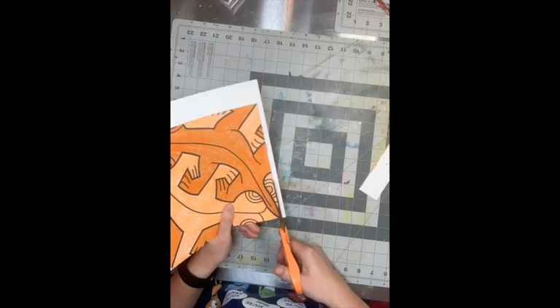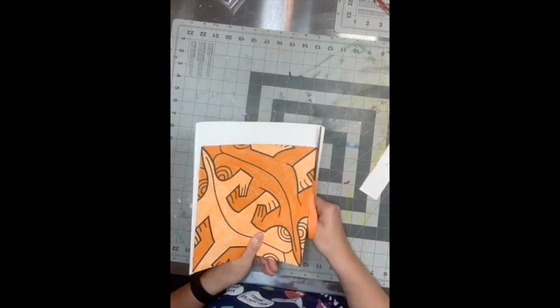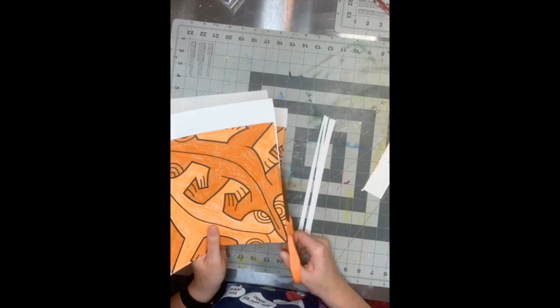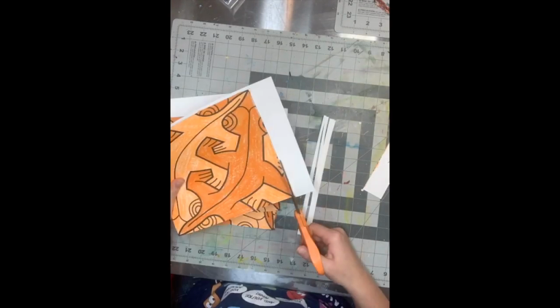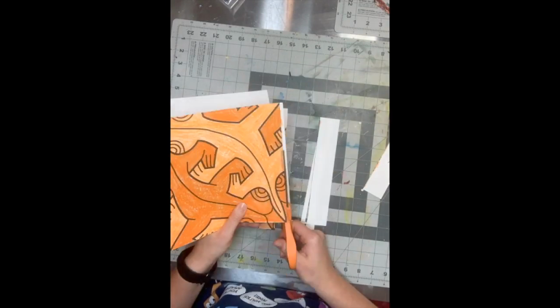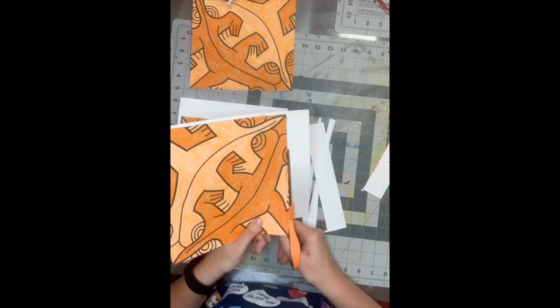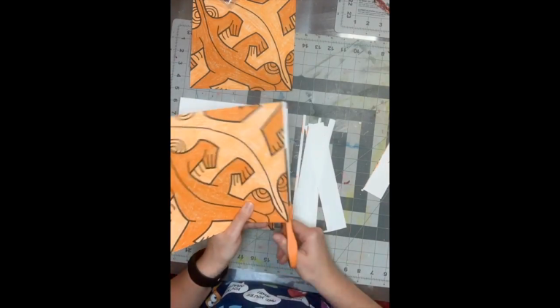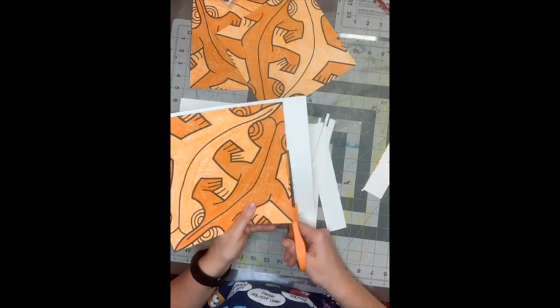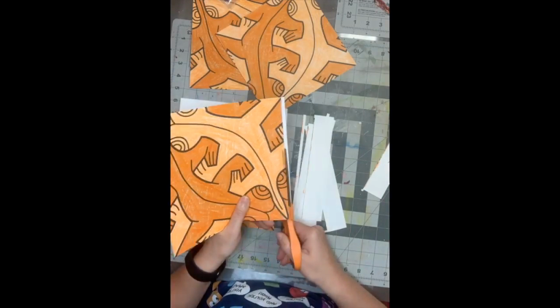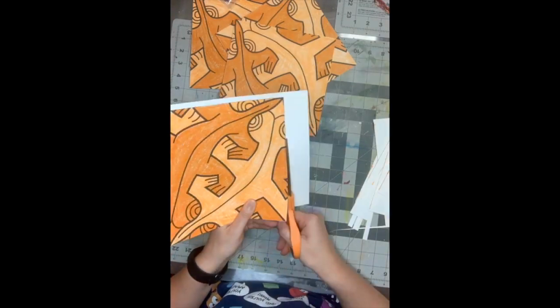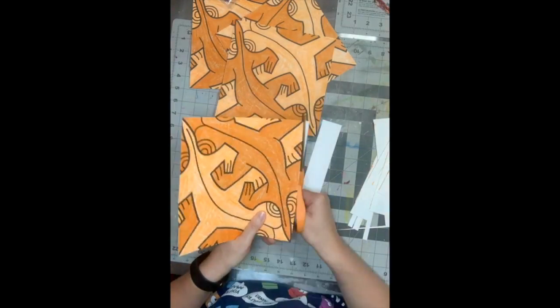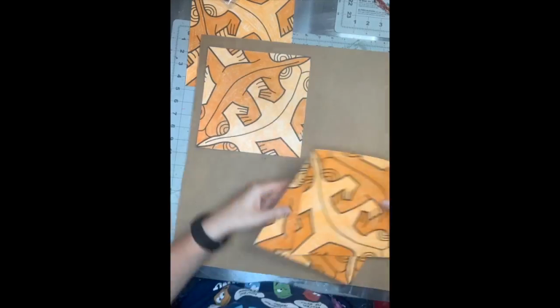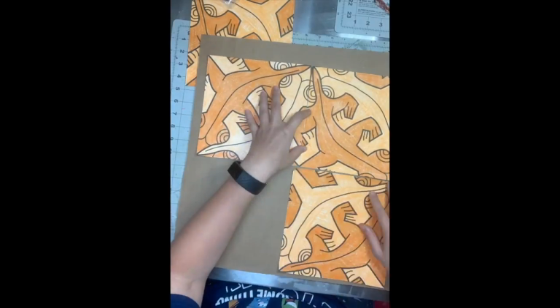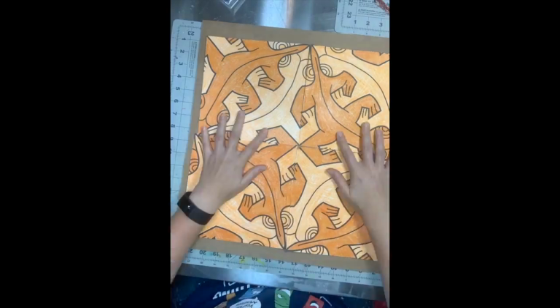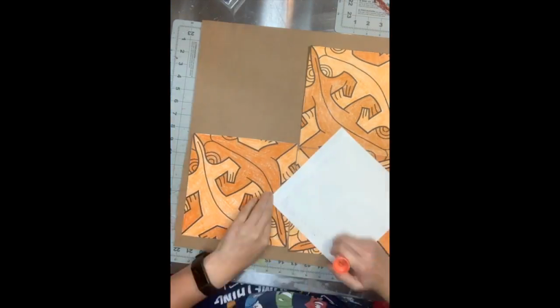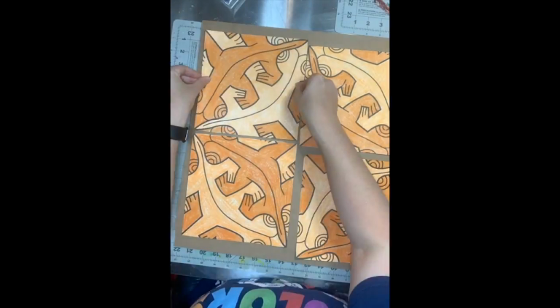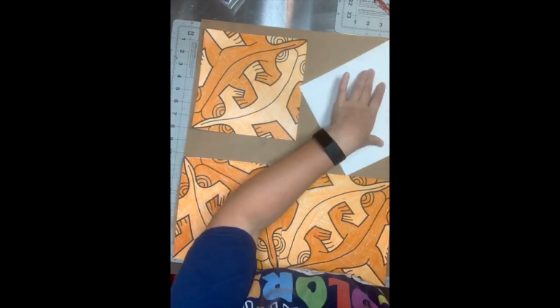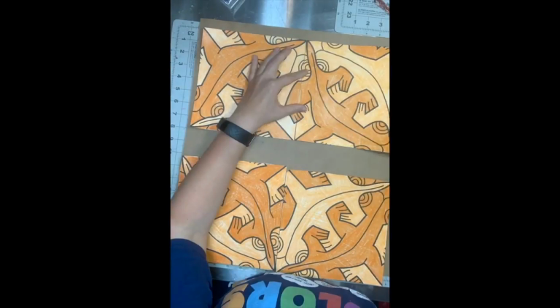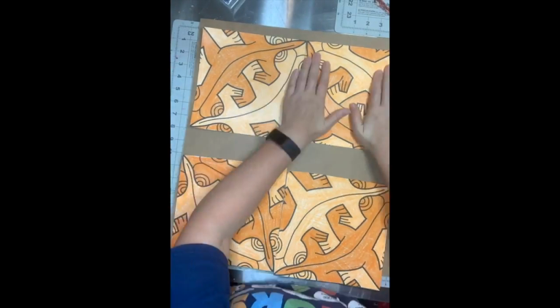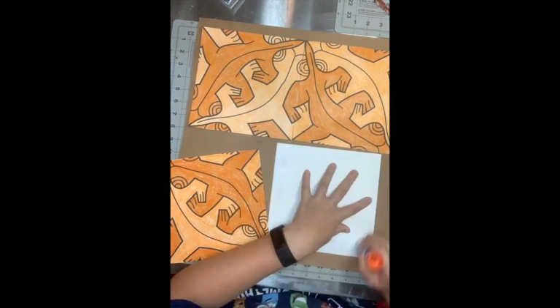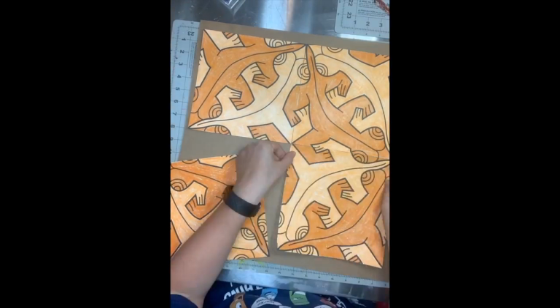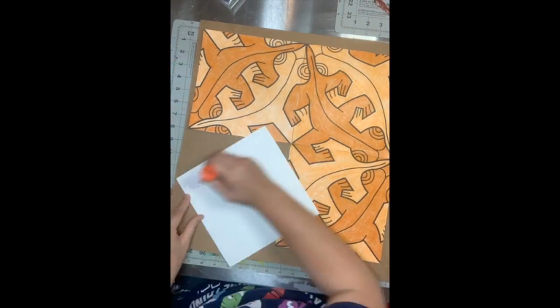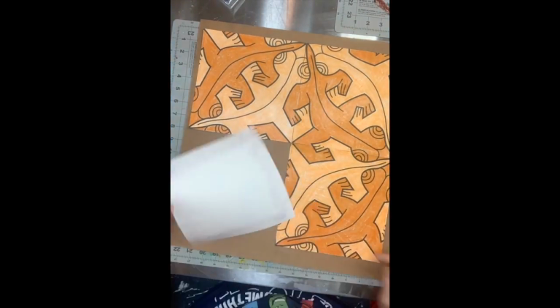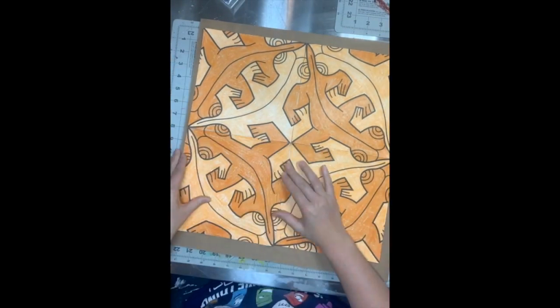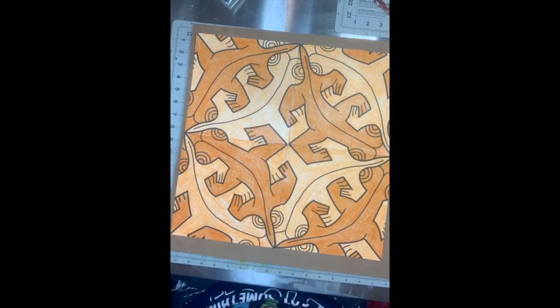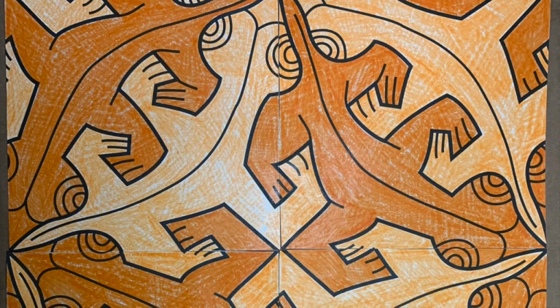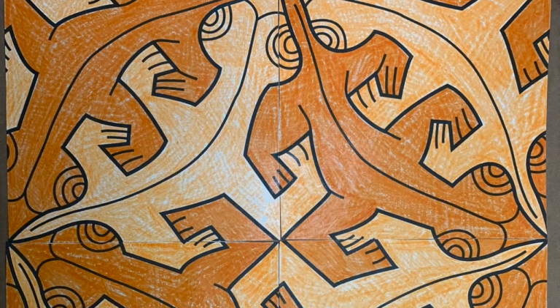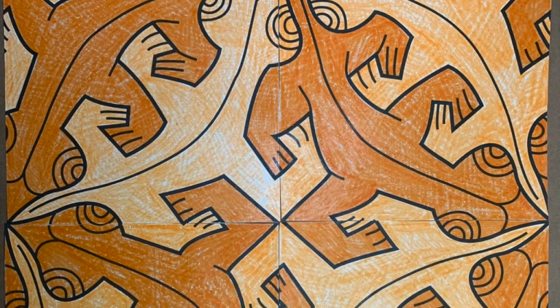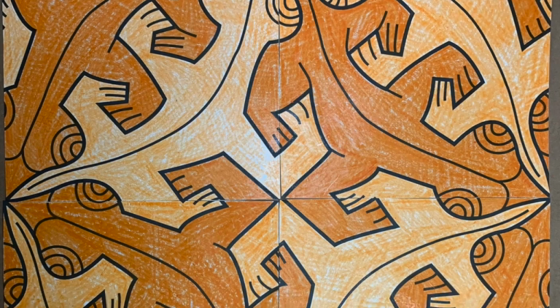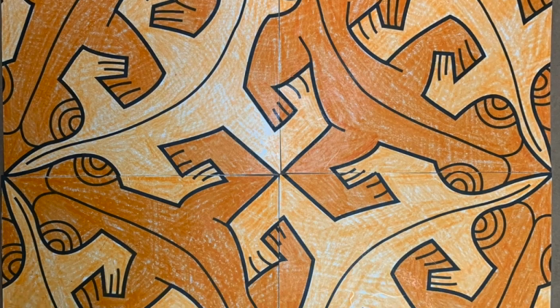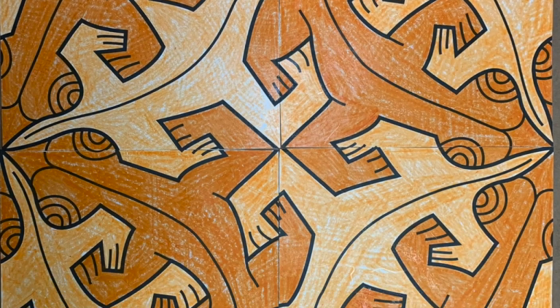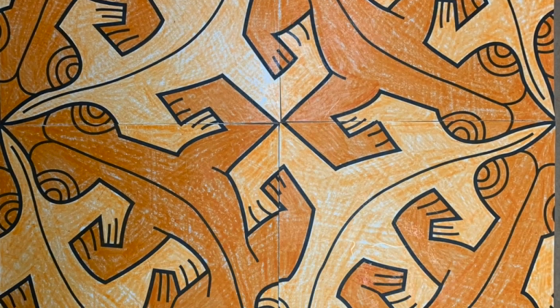Color the lizards. When you are finished coloring, cut the squares and arrange the lizards on a board — I found cardboard to use. Have the lizards' mouths touching each other and glue them down.